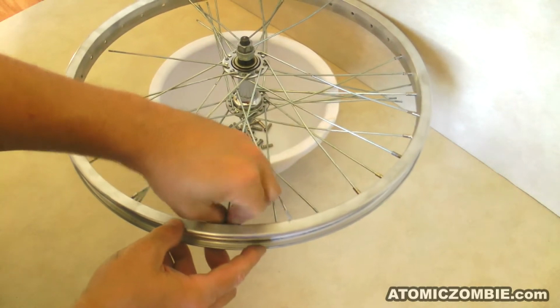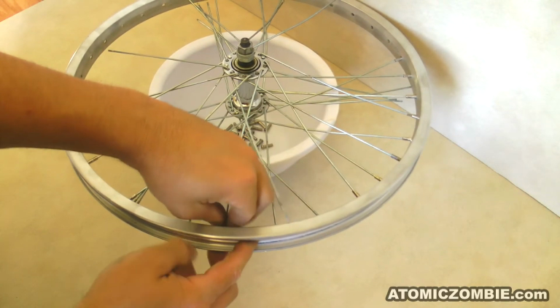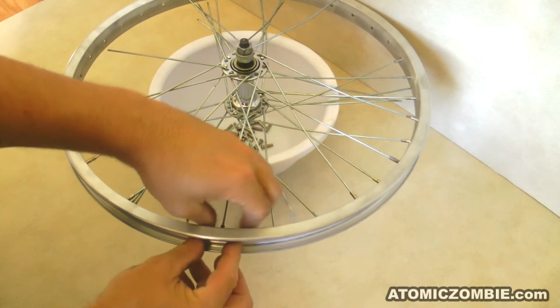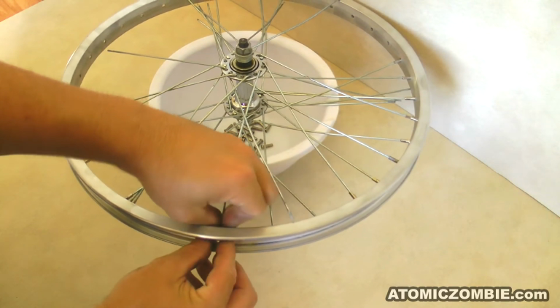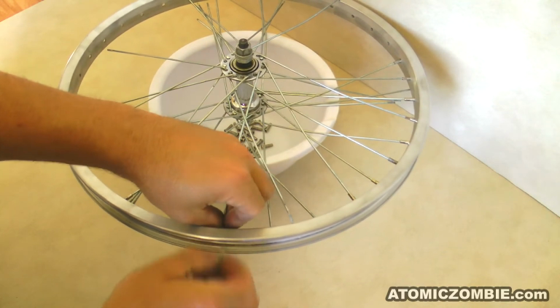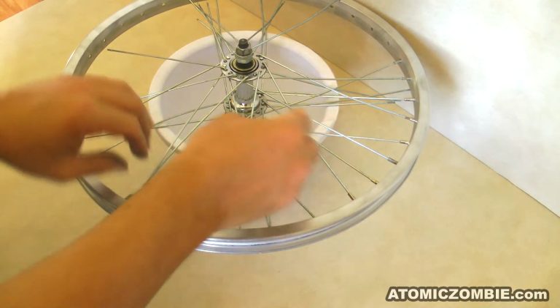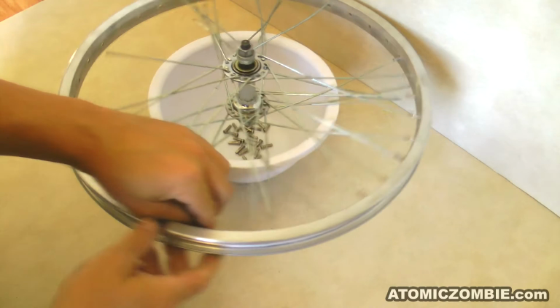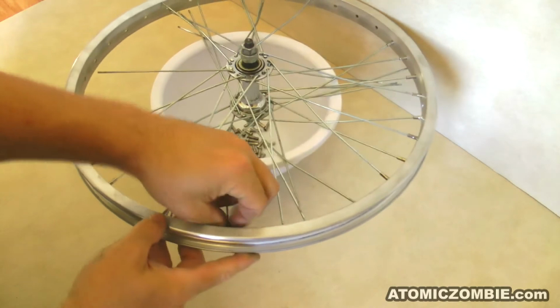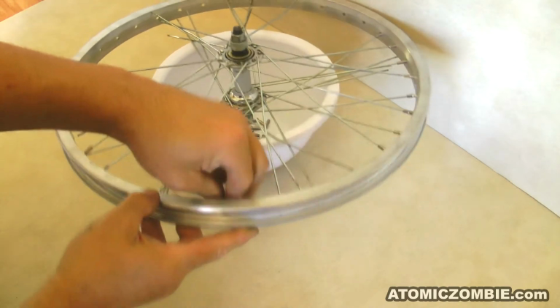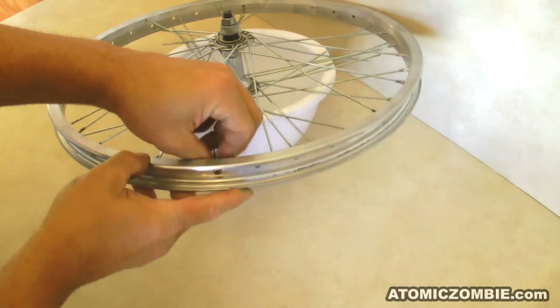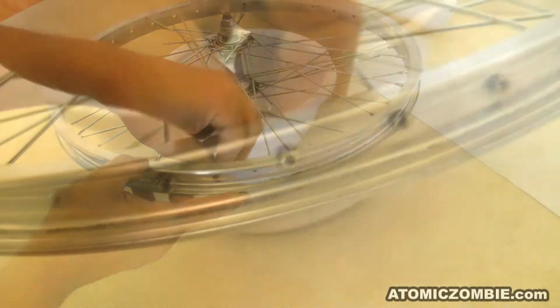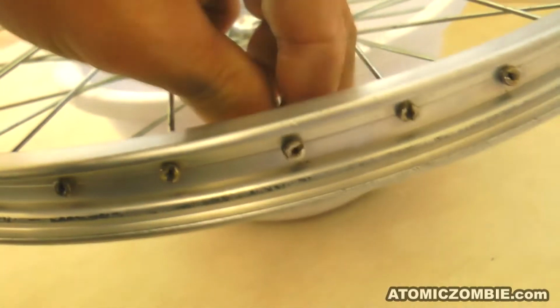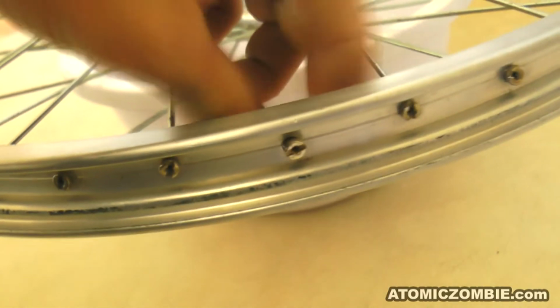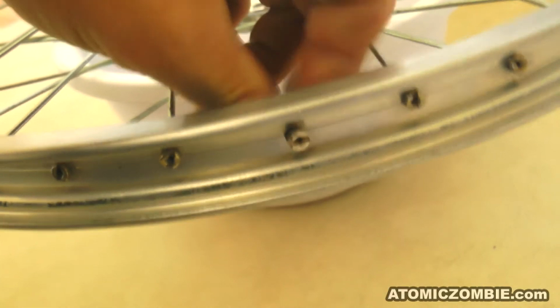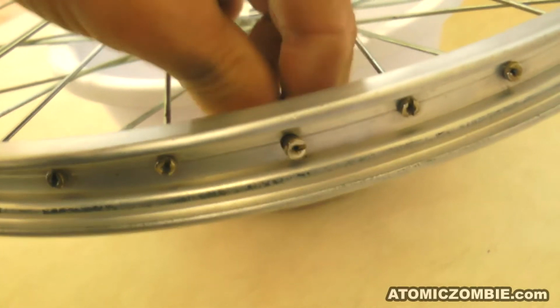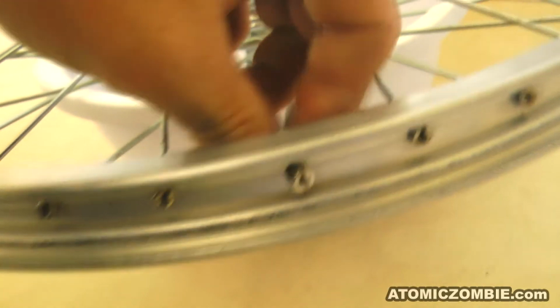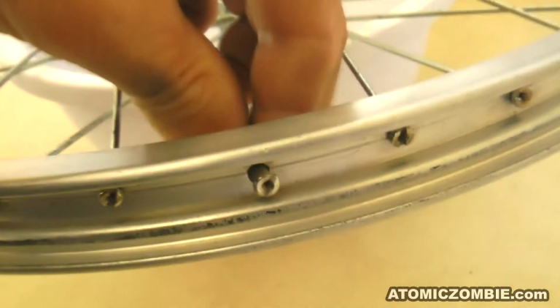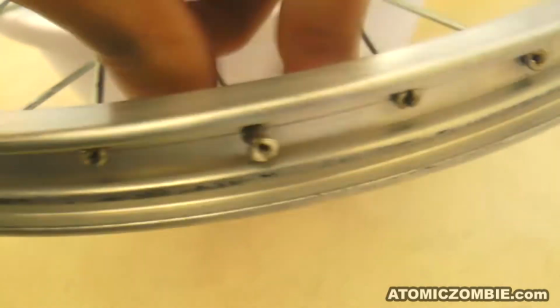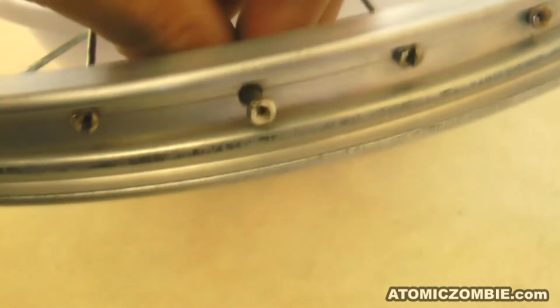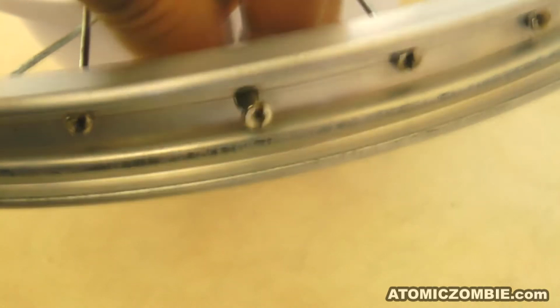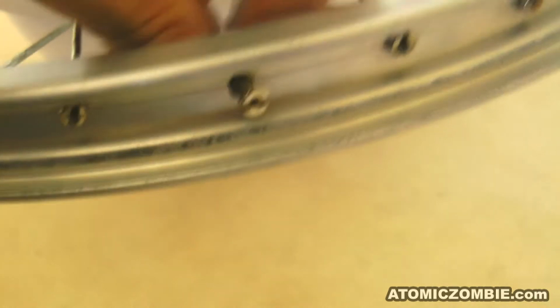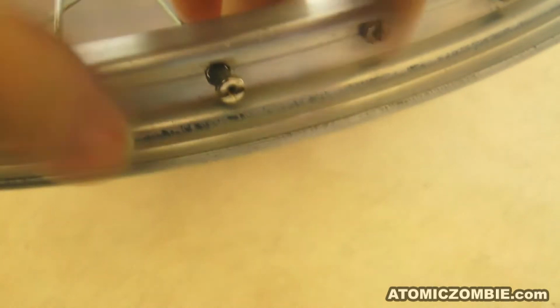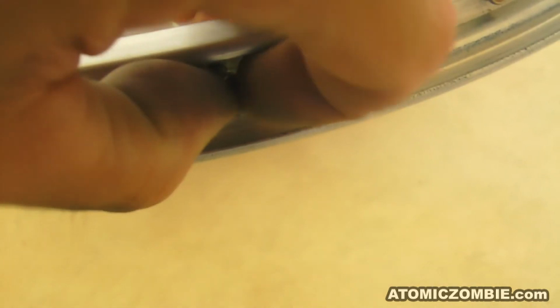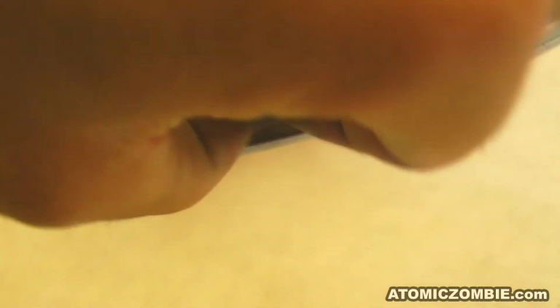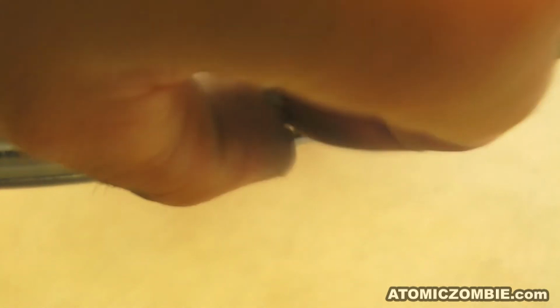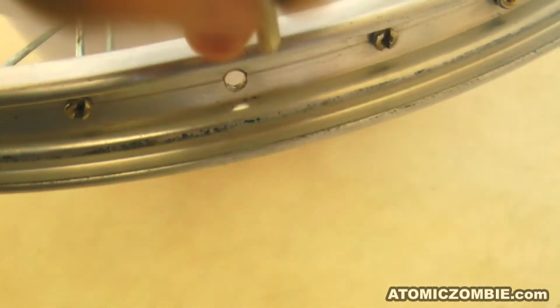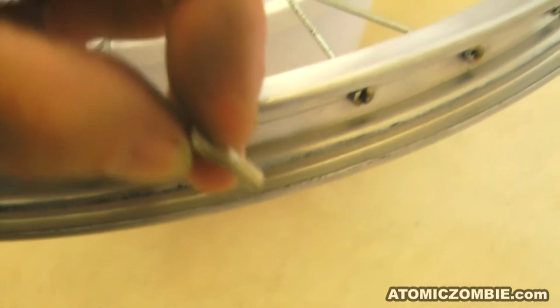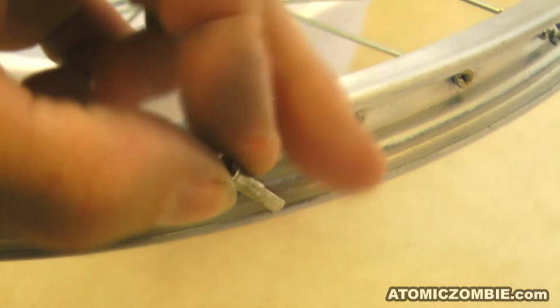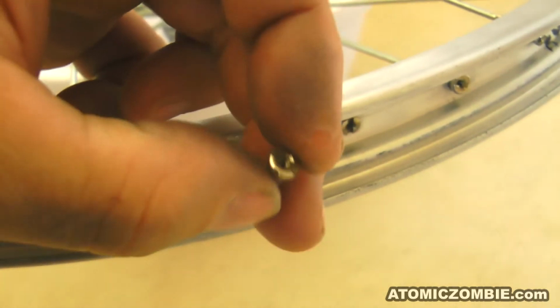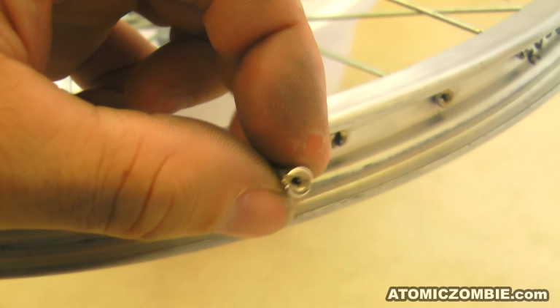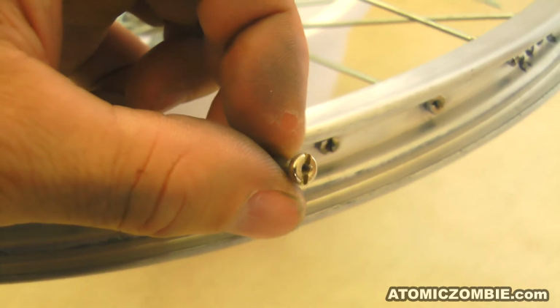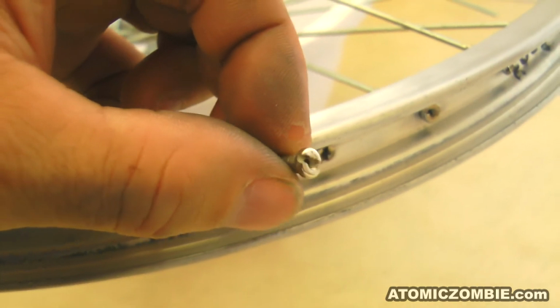If you are working with used spokes, you may find some of them hard to remove by hand due to slight corrosion around the threads. Use the flathead screwdriver to remove any difficult spoke nipples, and the removal process will most likely clean up the threads.